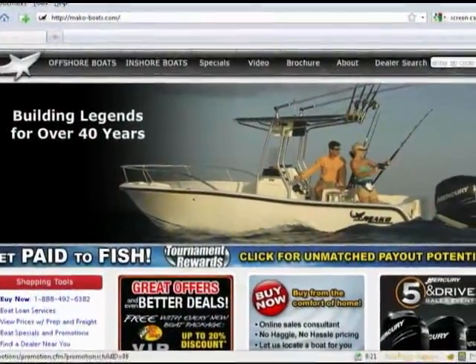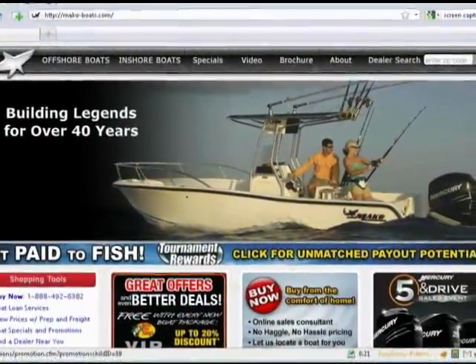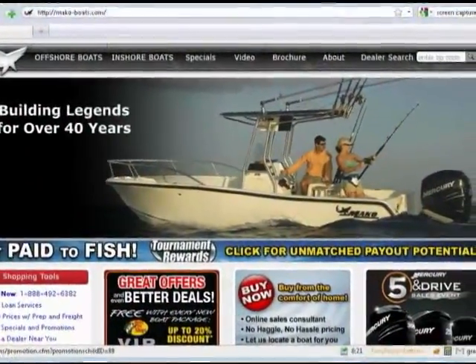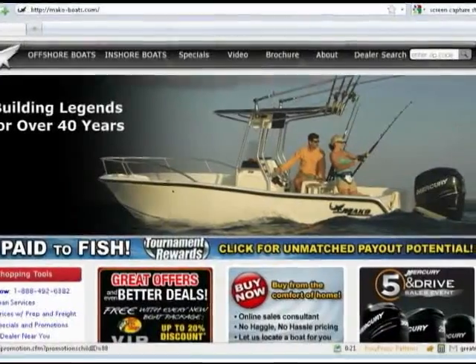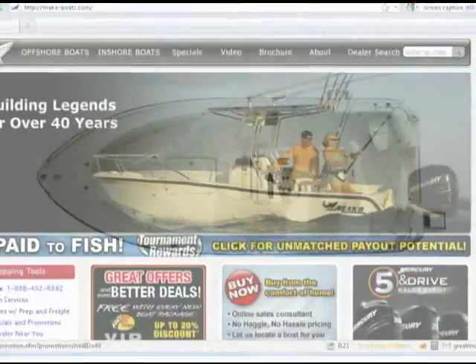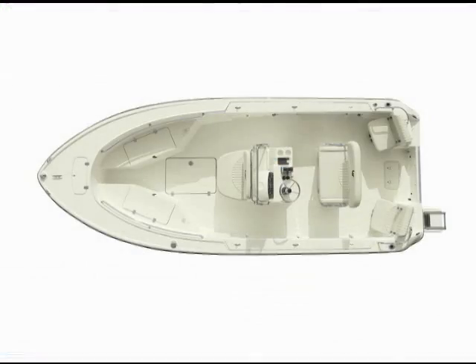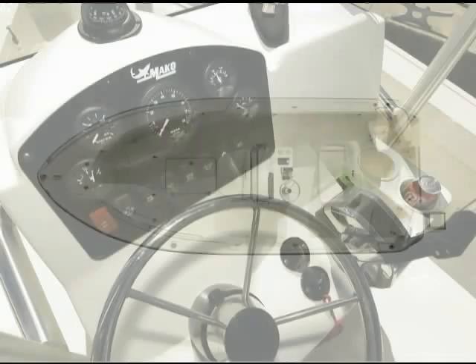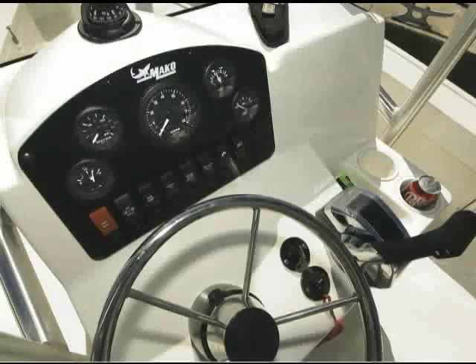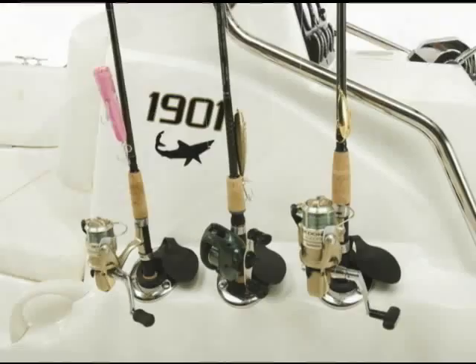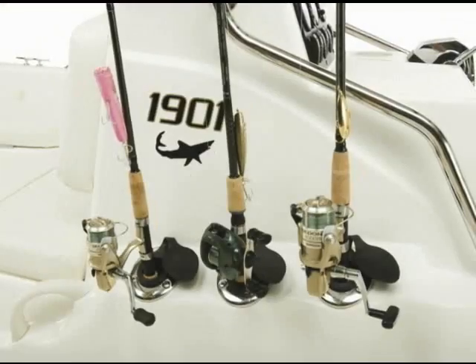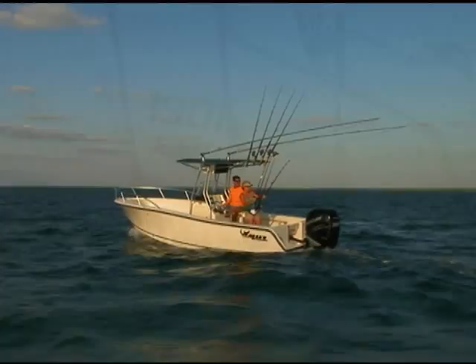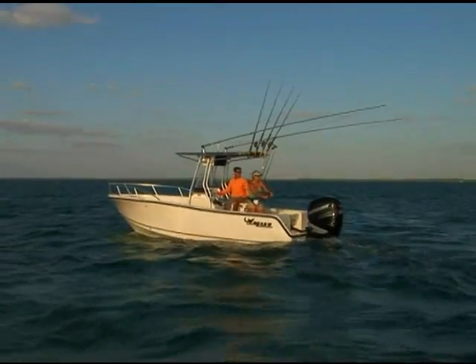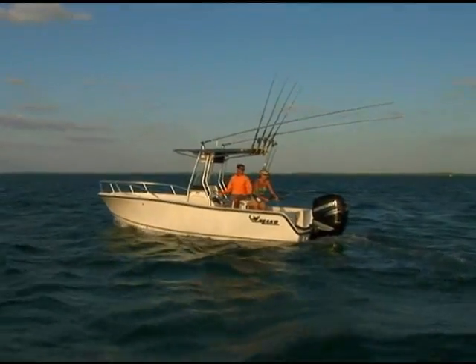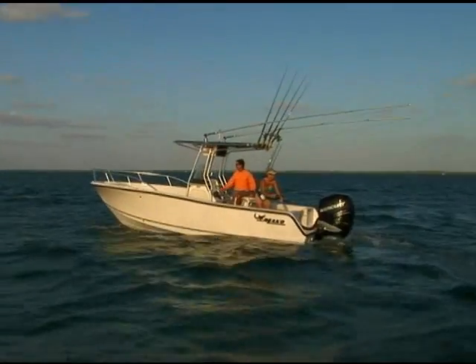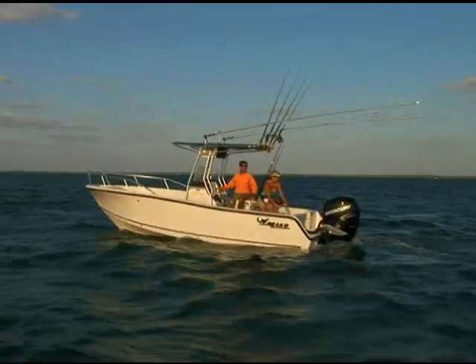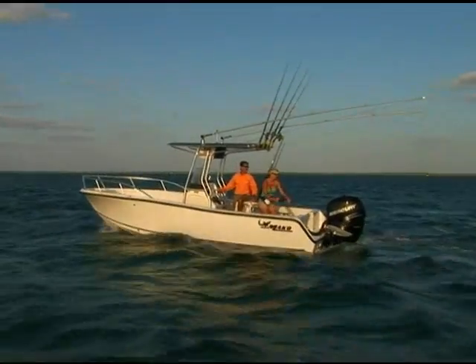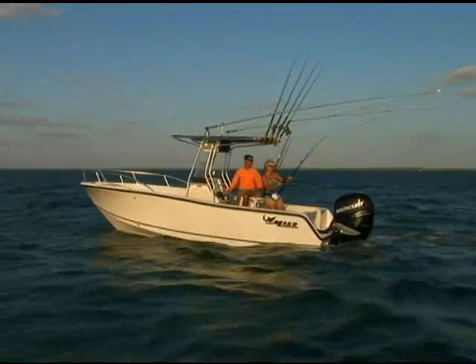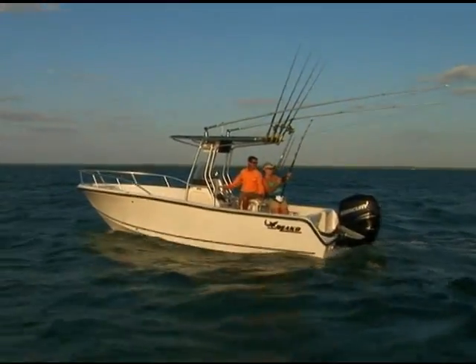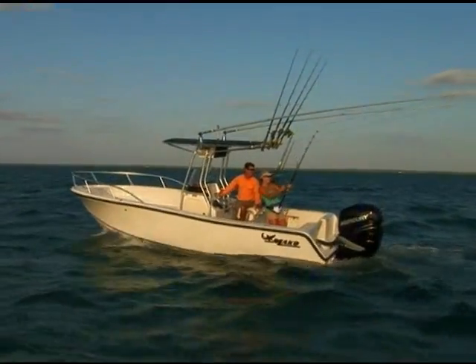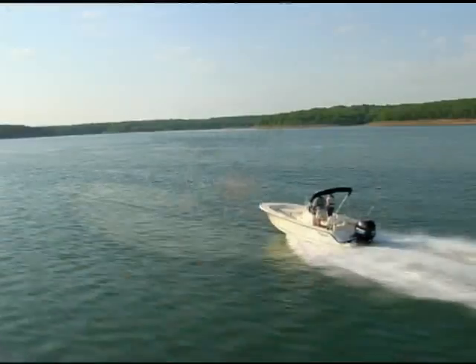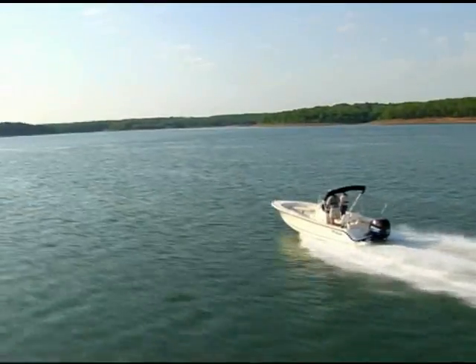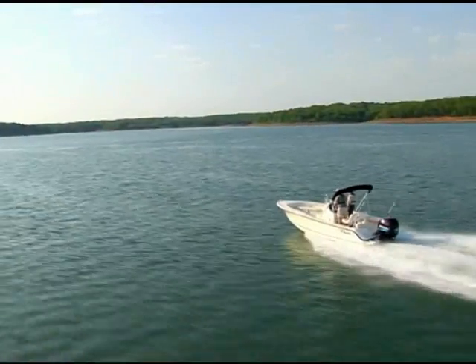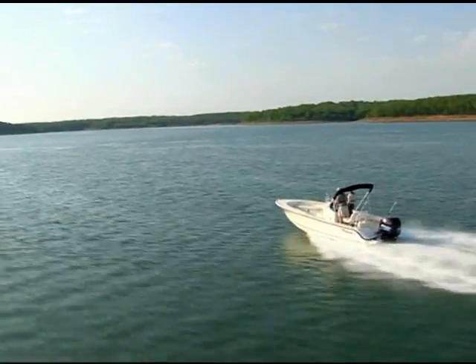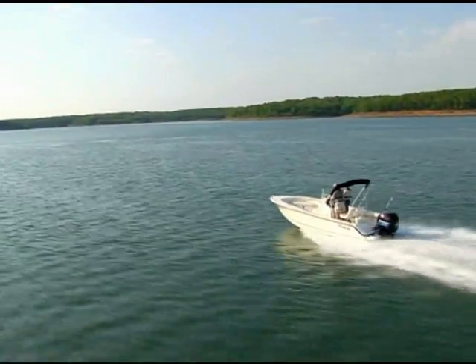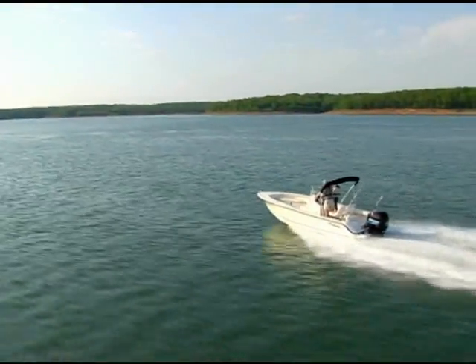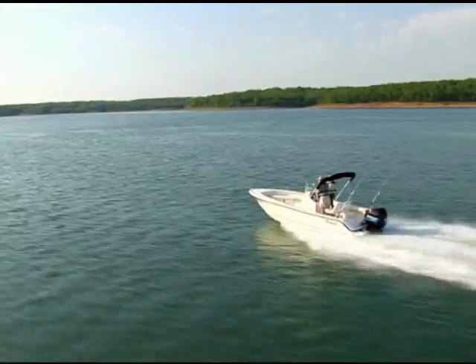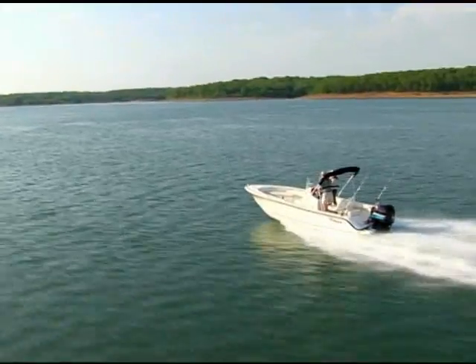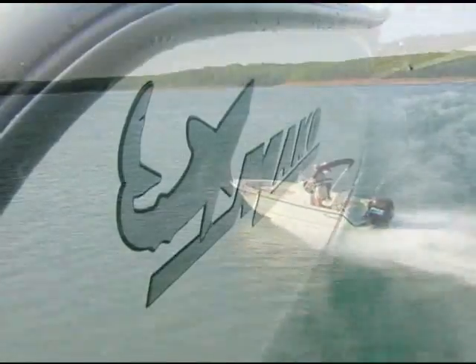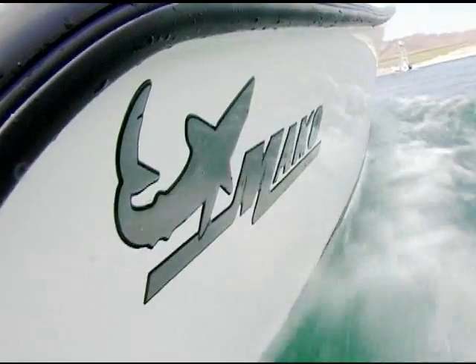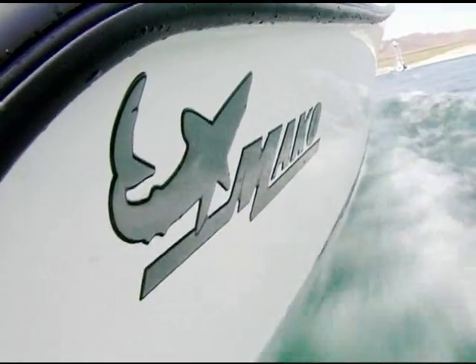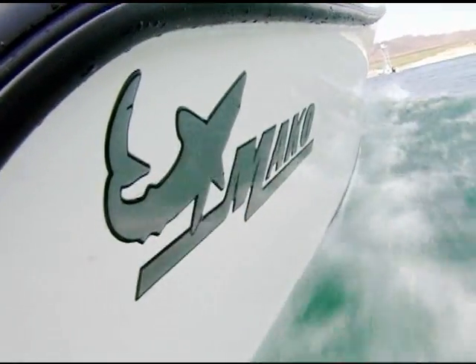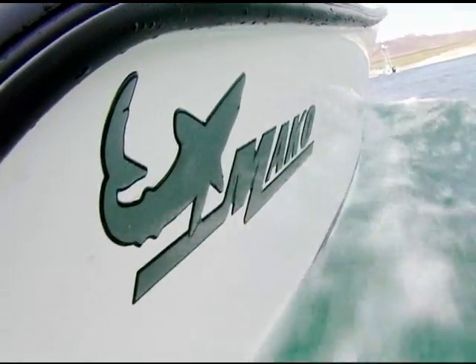Or visit your nearest Mako dealer to learn even more. Wherever your new Mako takes you, you can't help but enjoy the journey.